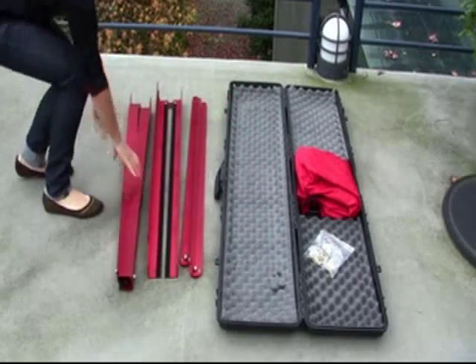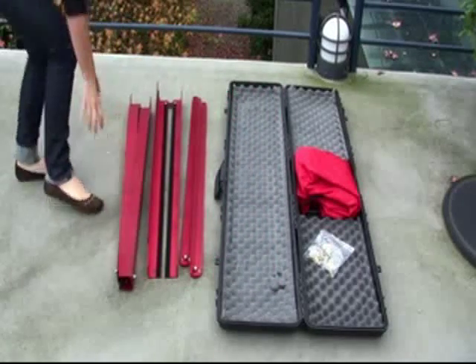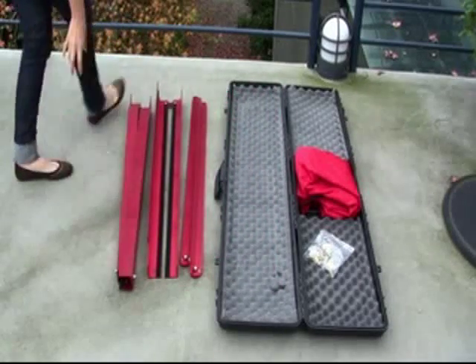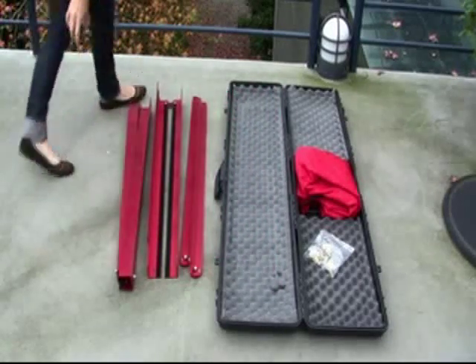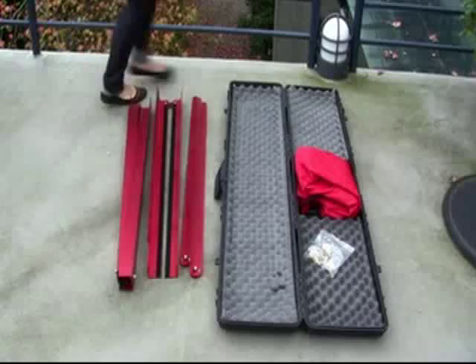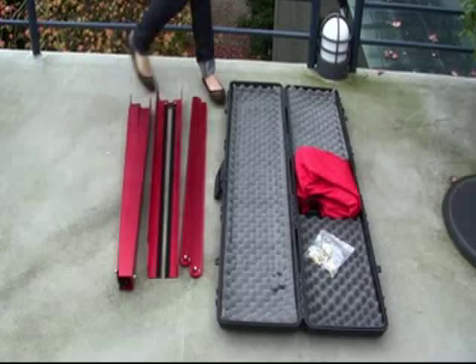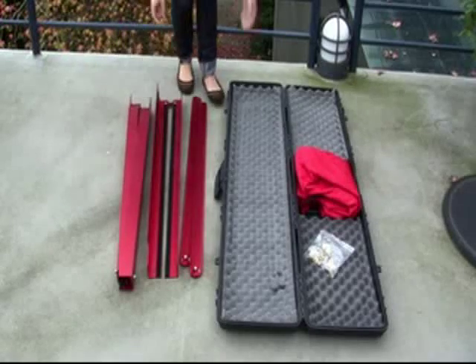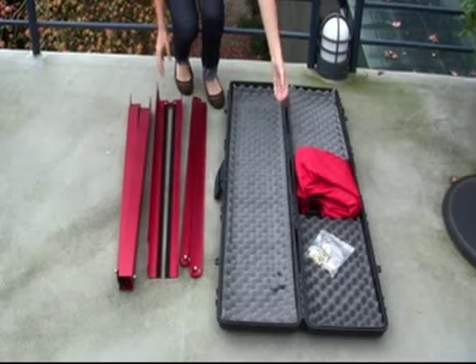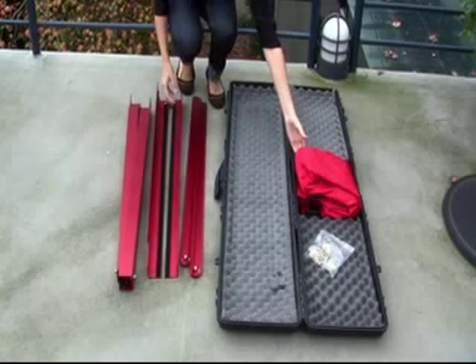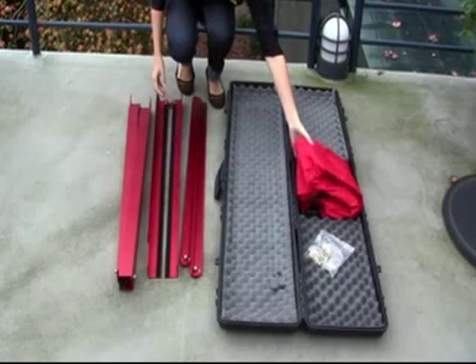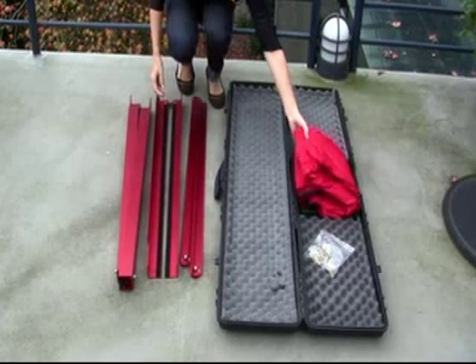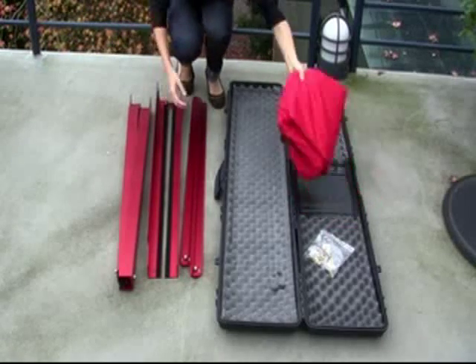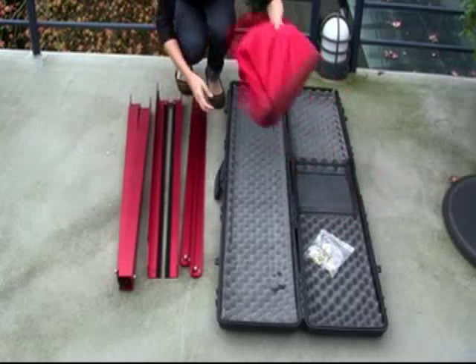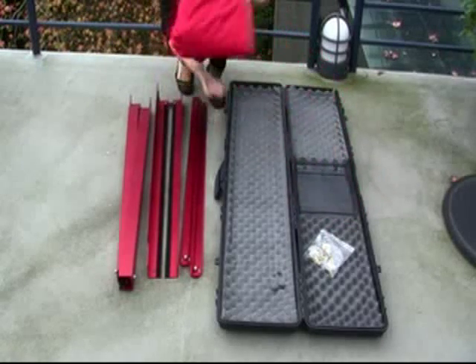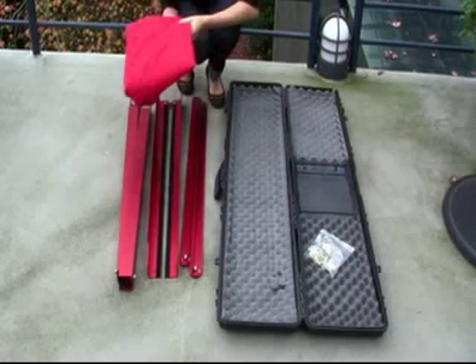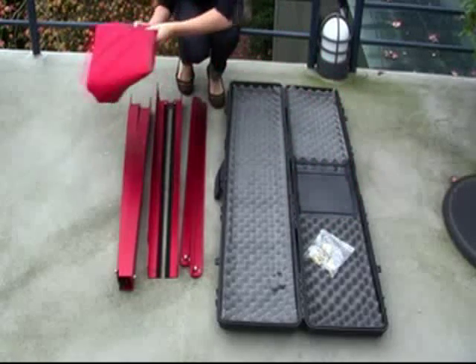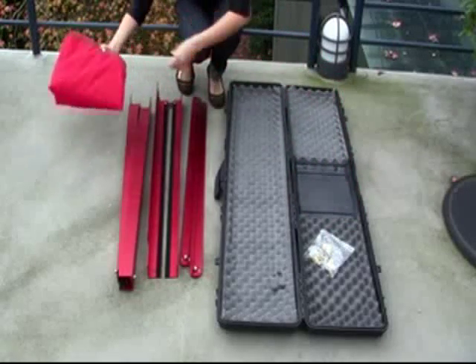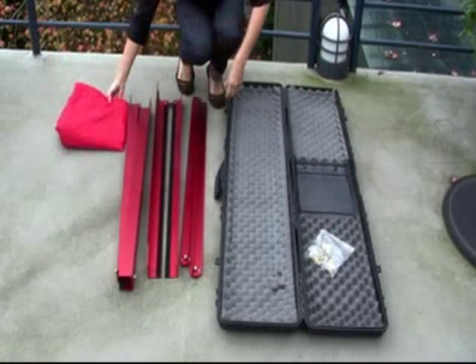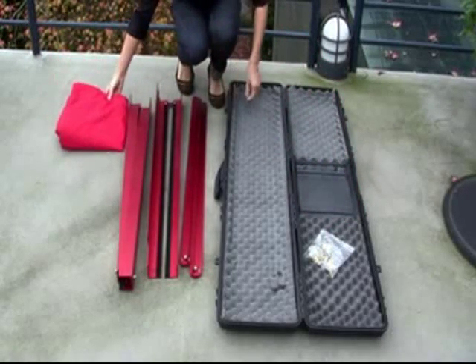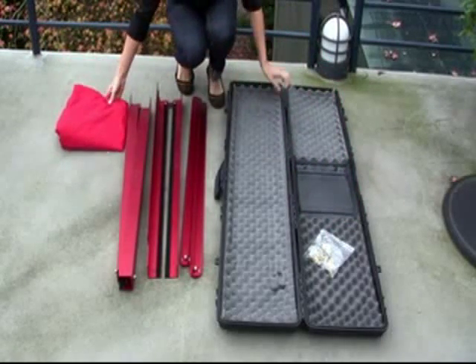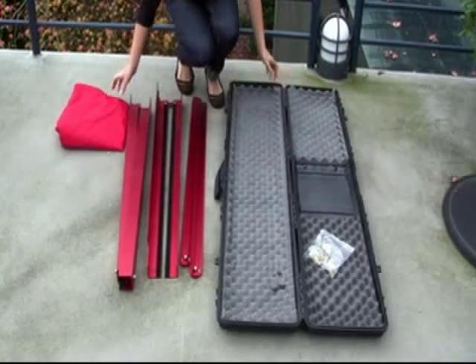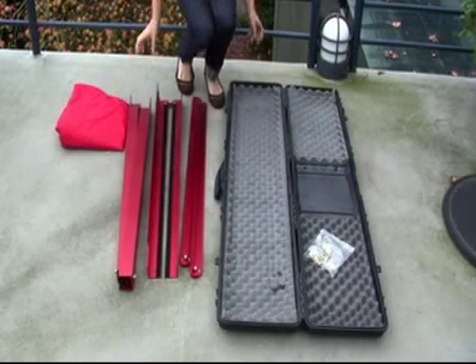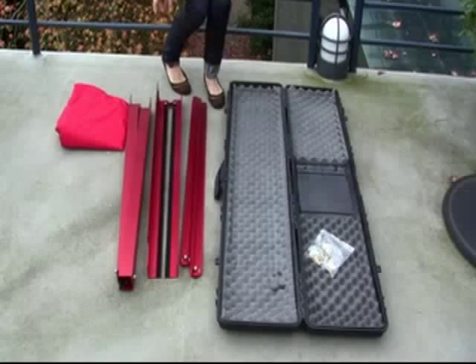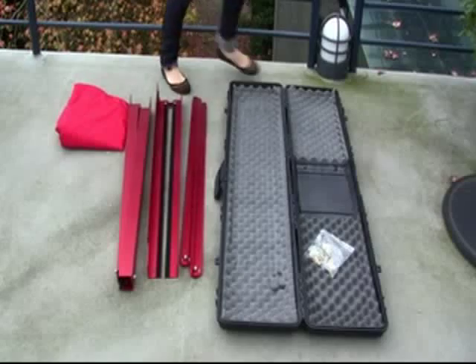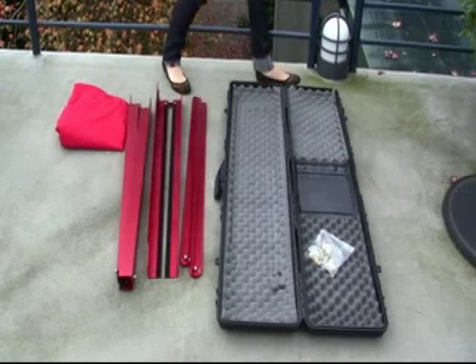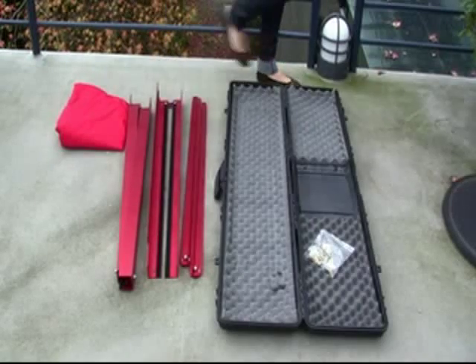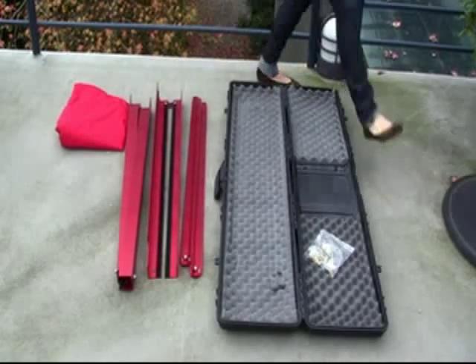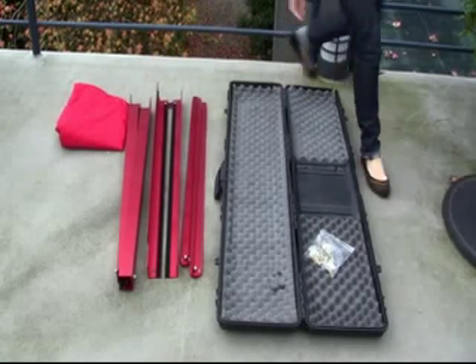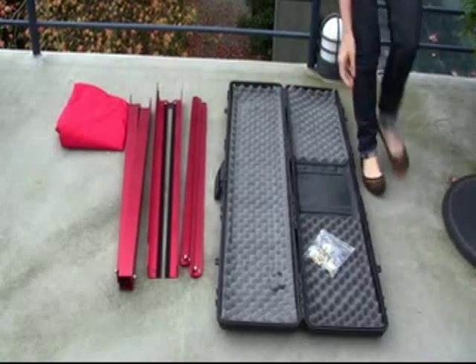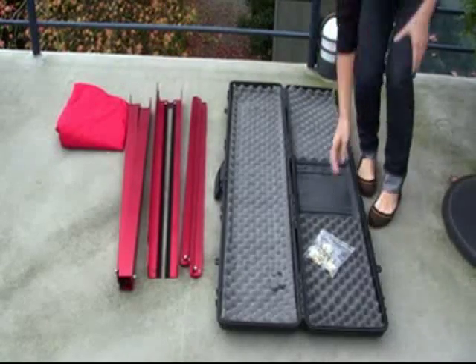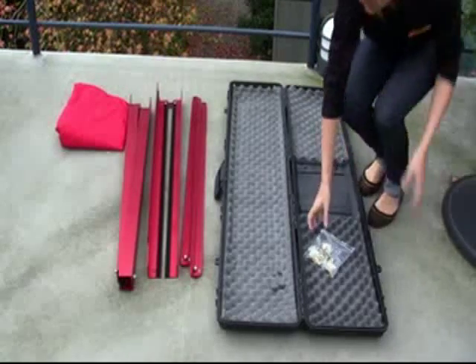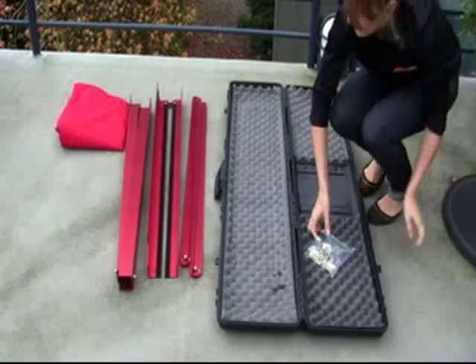Included in the case are four aluminum pieces, bolts and plastic washers, and a tent cloth. No tools at all are needed to set up.